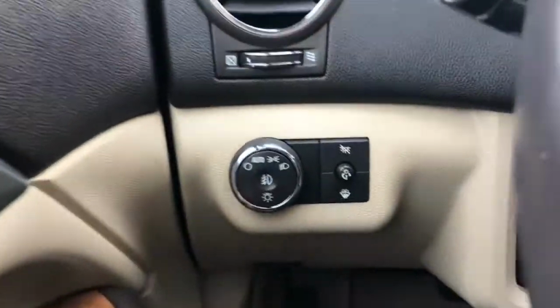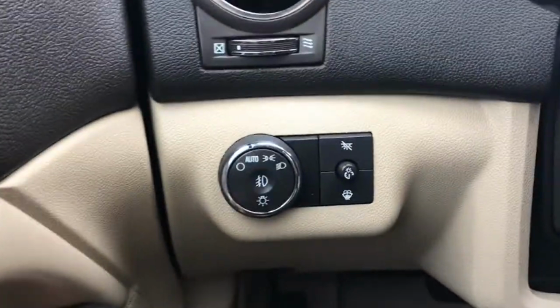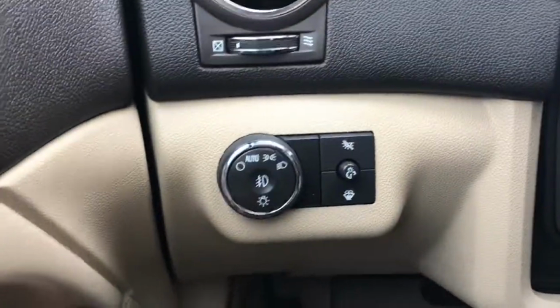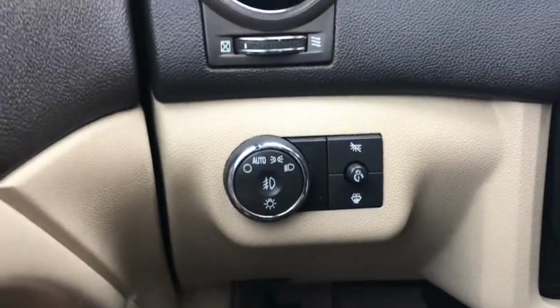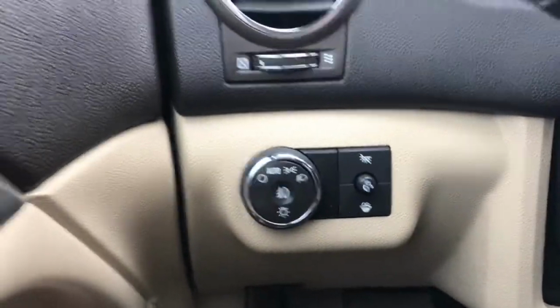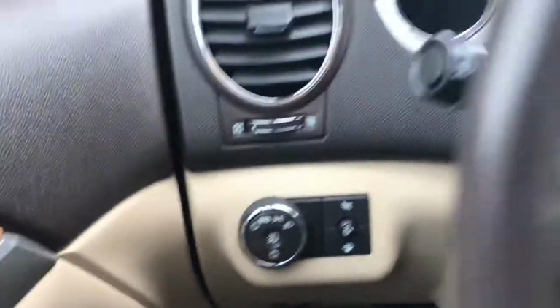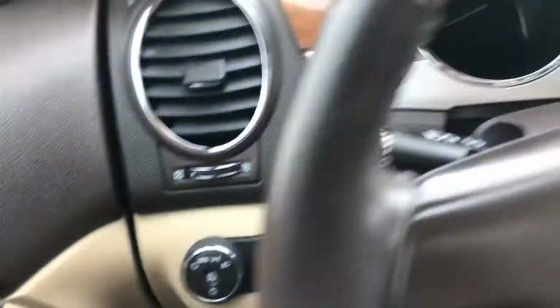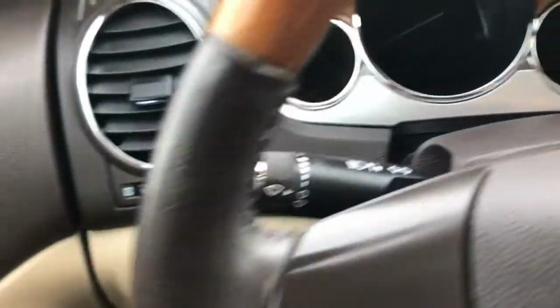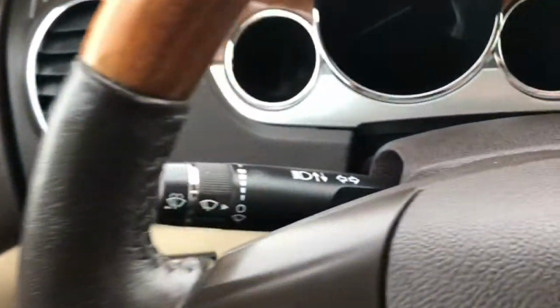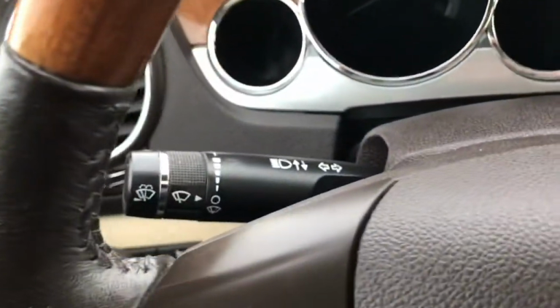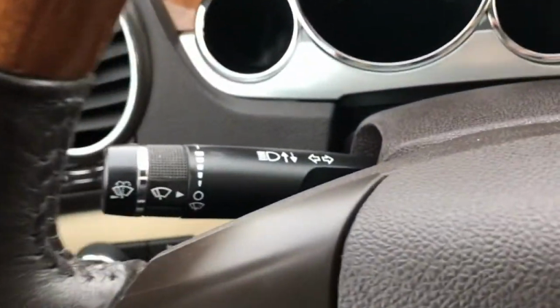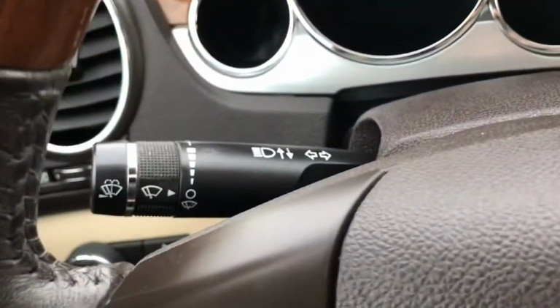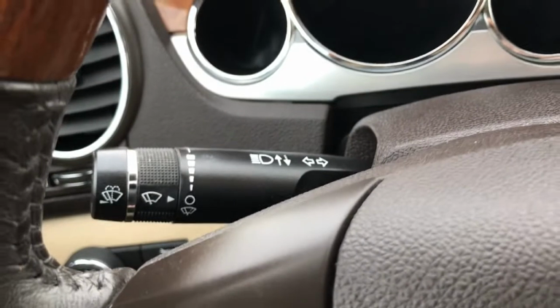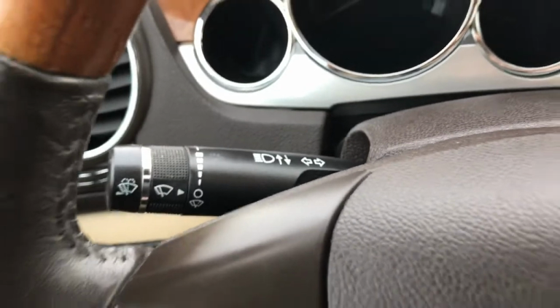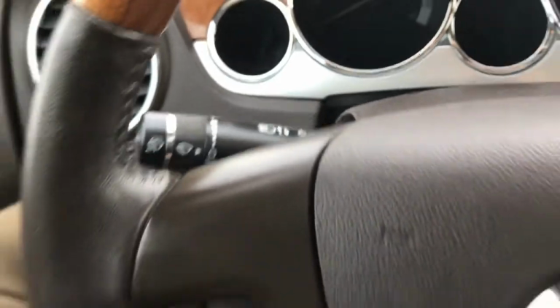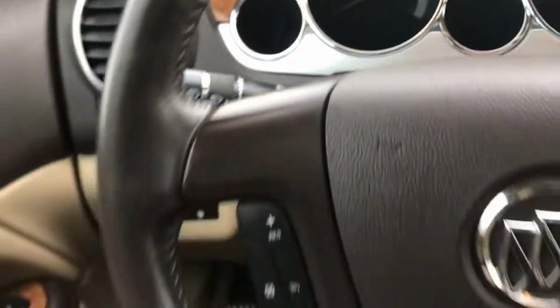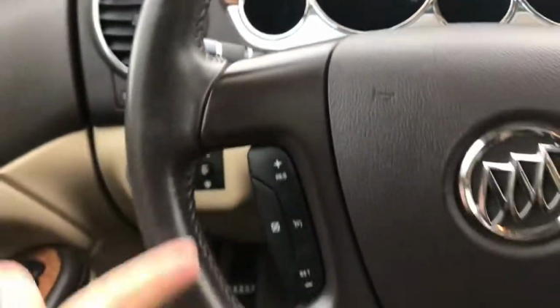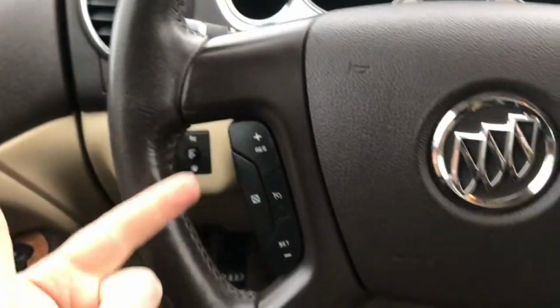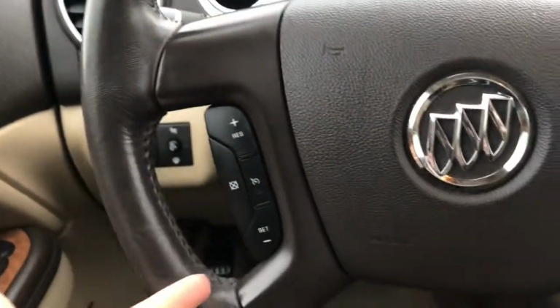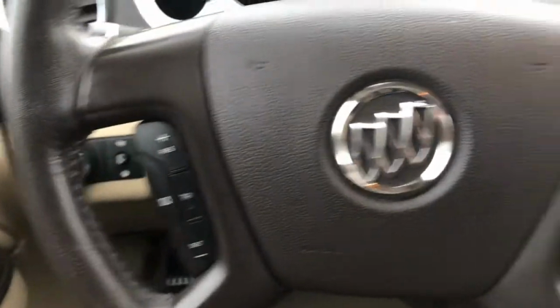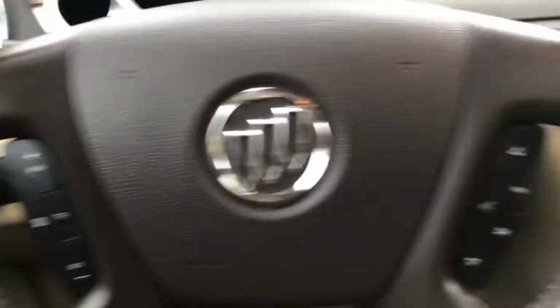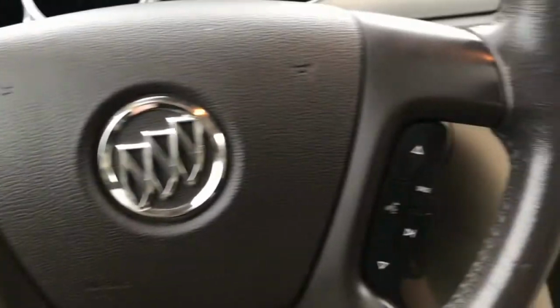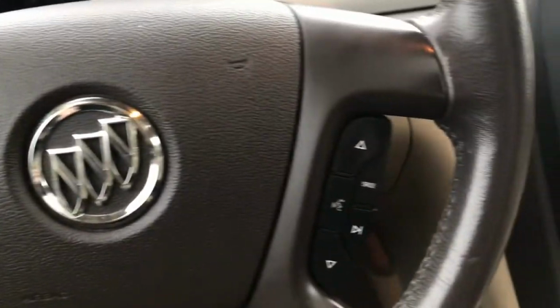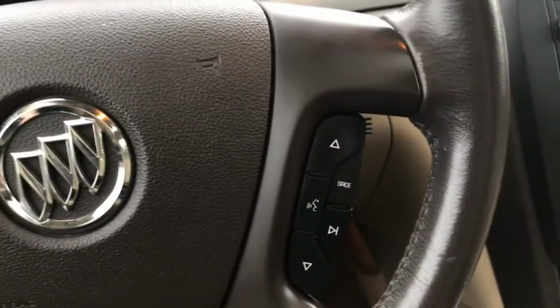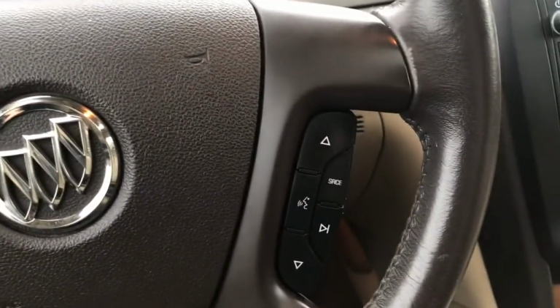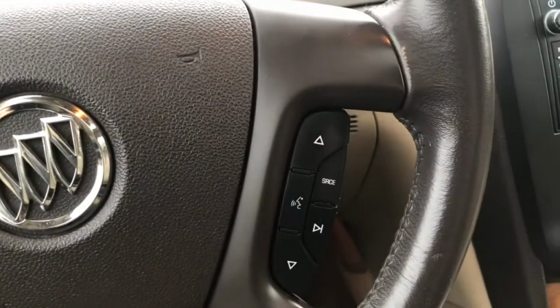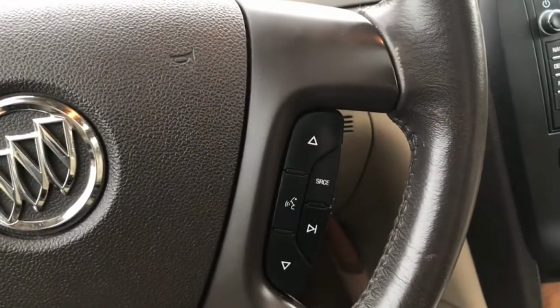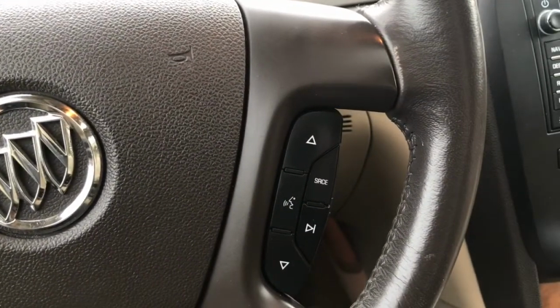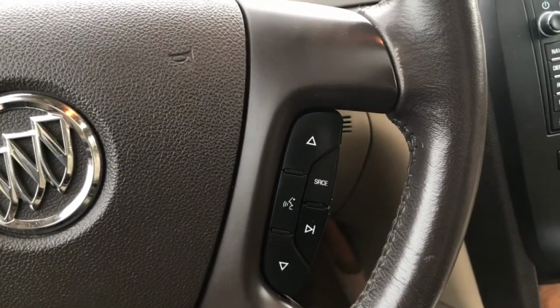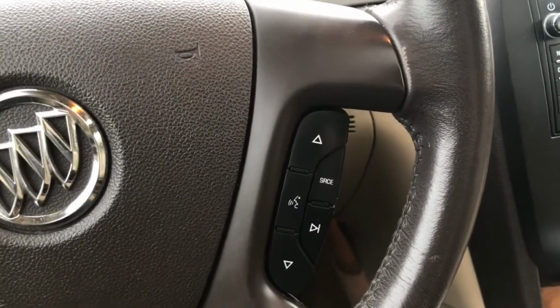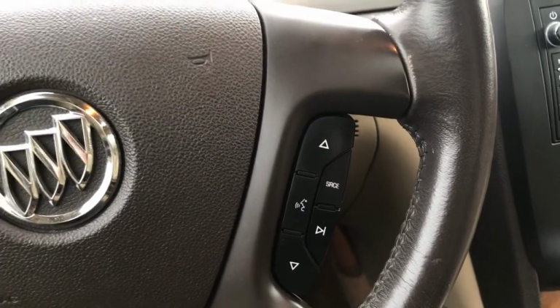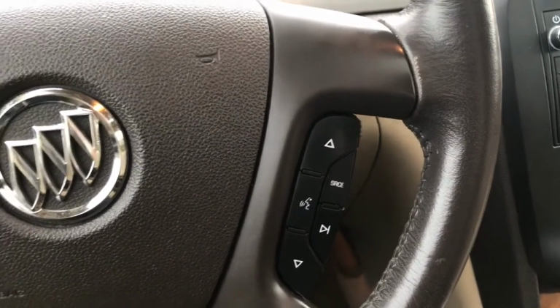We have your lights on the left hand side, your windscreen wipers on the back of the steering wheel, your cruise control as well as your voice recognition and media options.